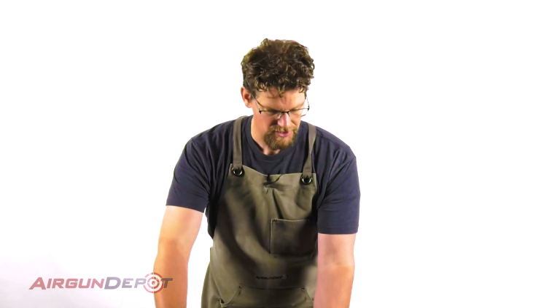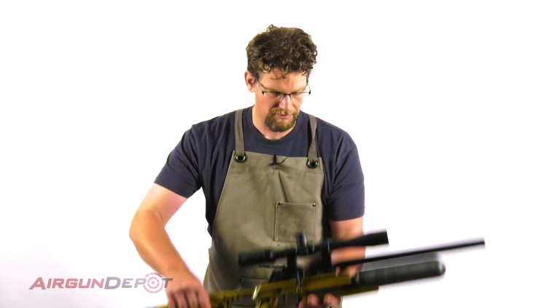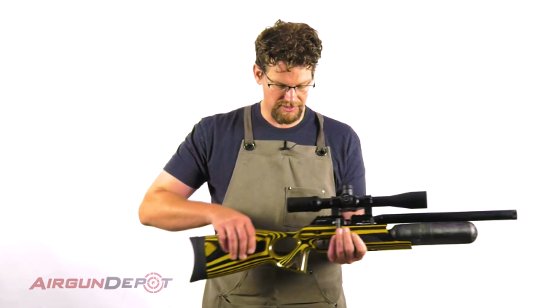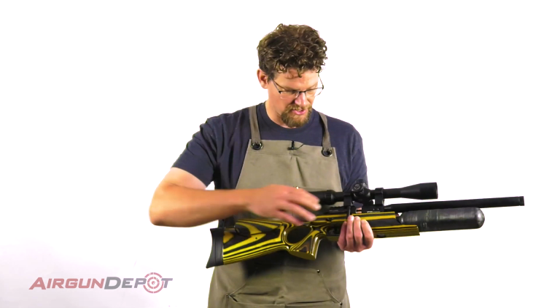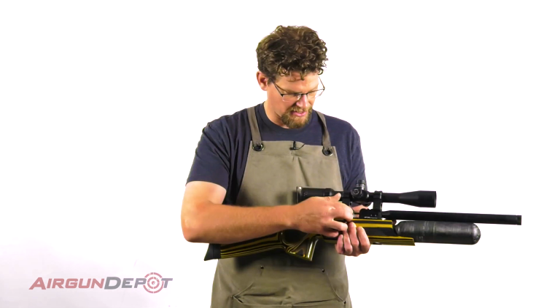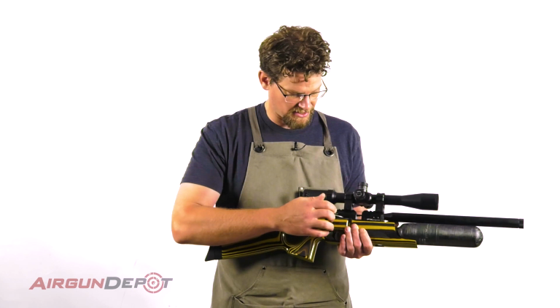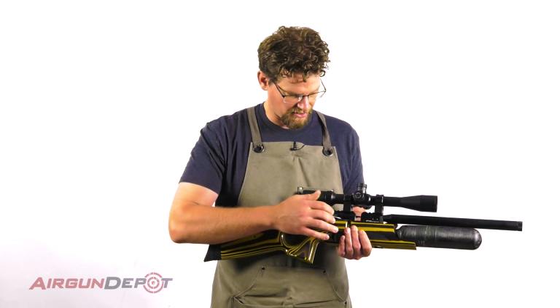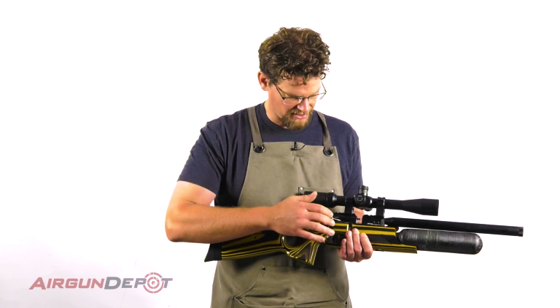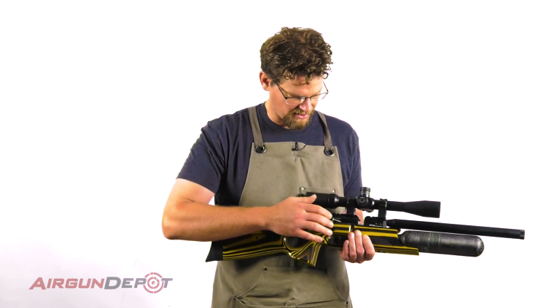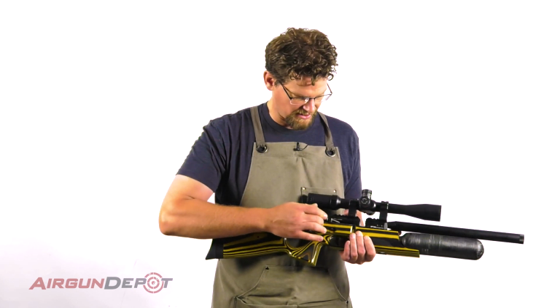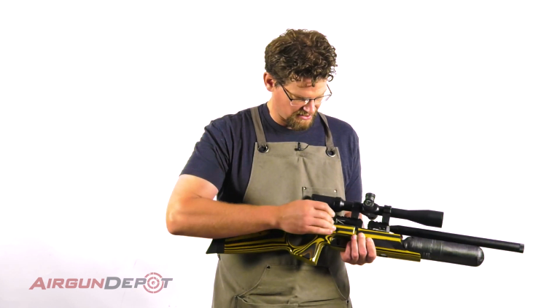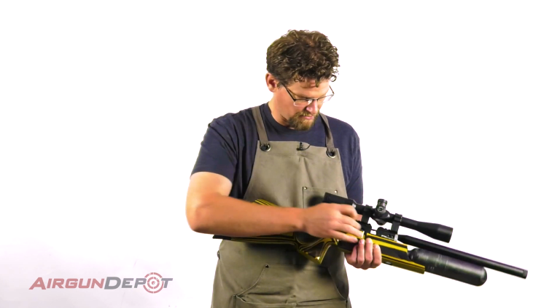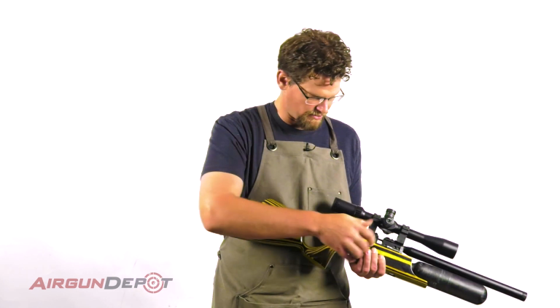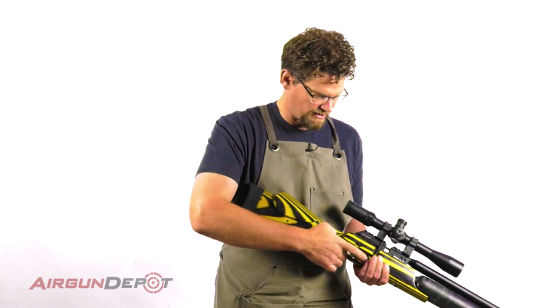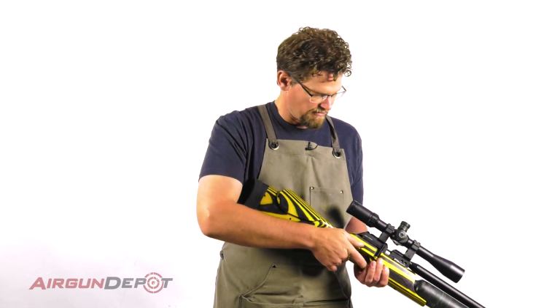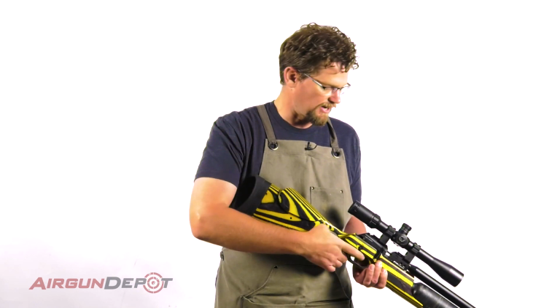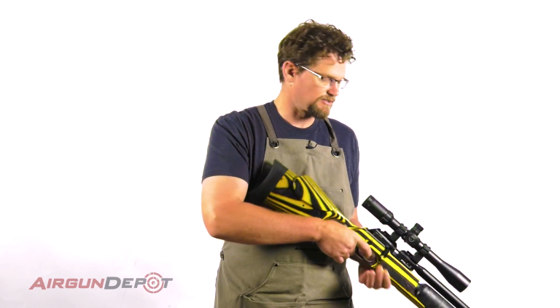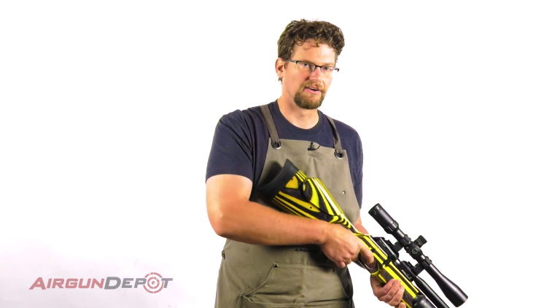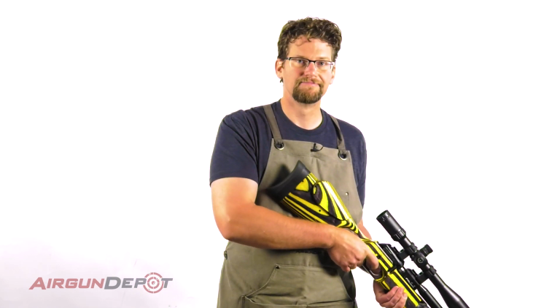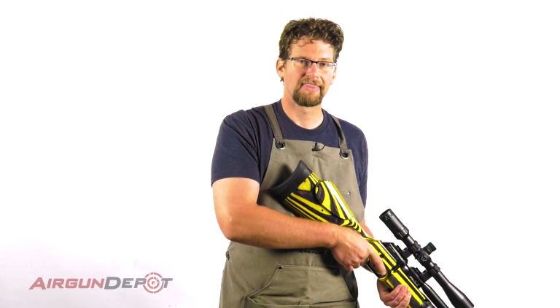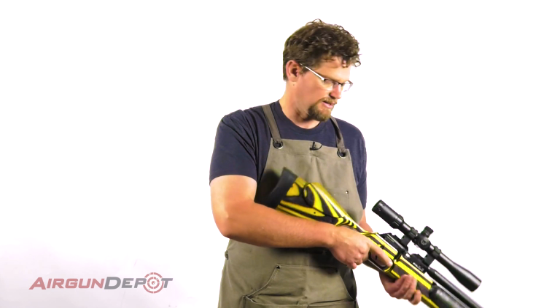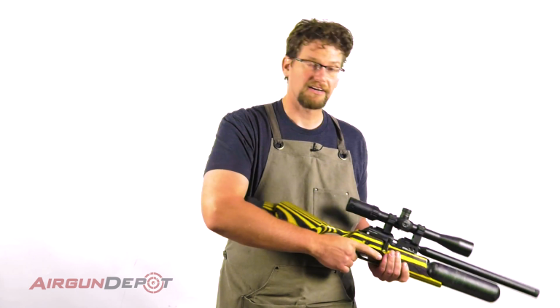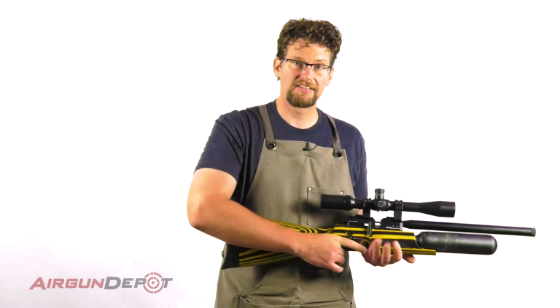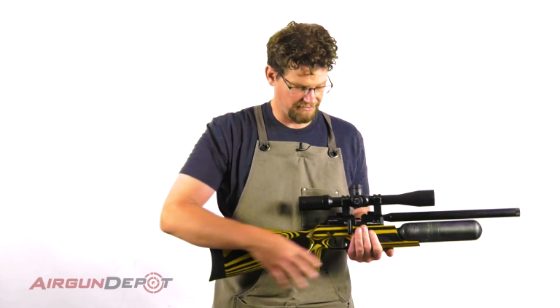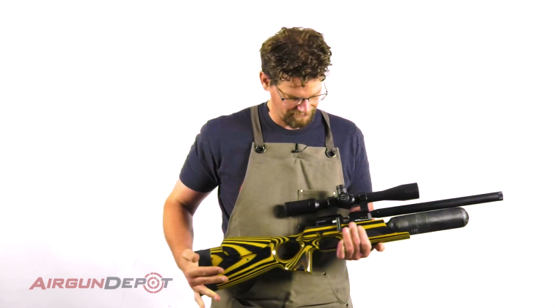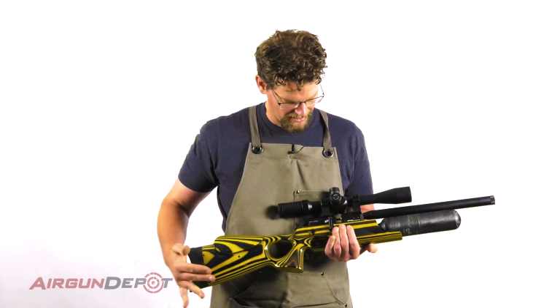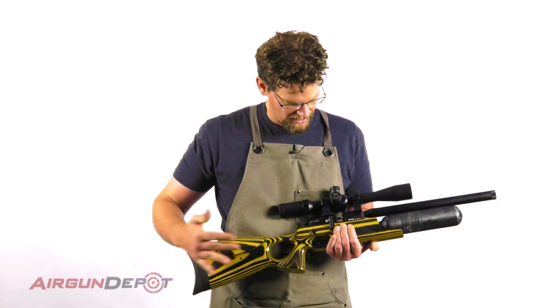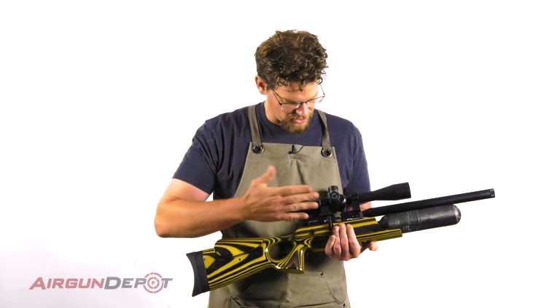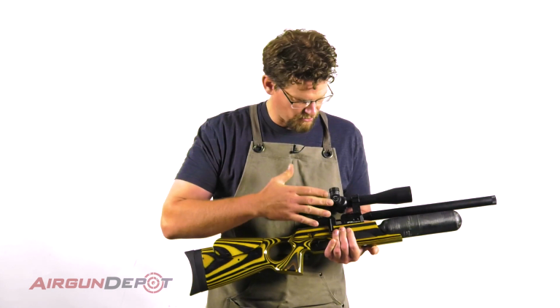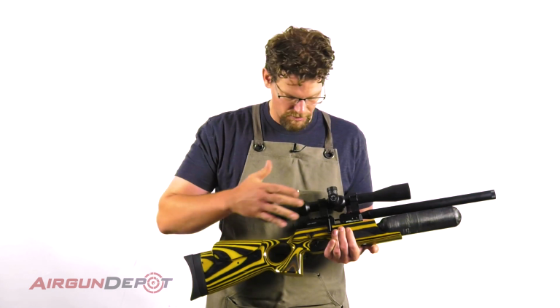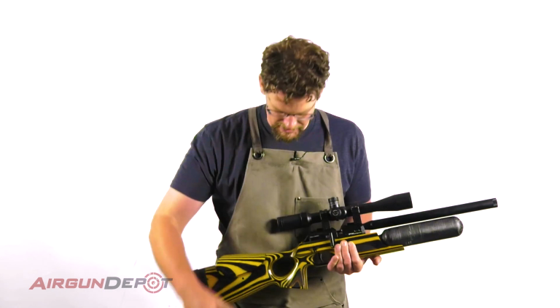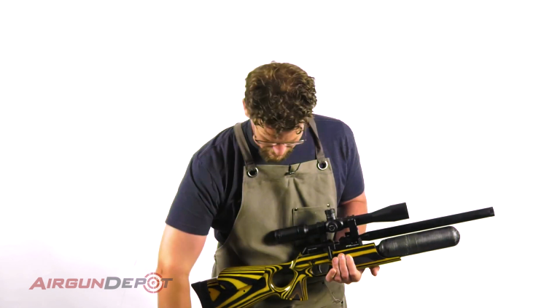First thing we do is make sure that the gun's not loaded — it's not cocked, that's a good sign — but we'll go ahead and fire it into our duct seal there. So now we're good and safe.